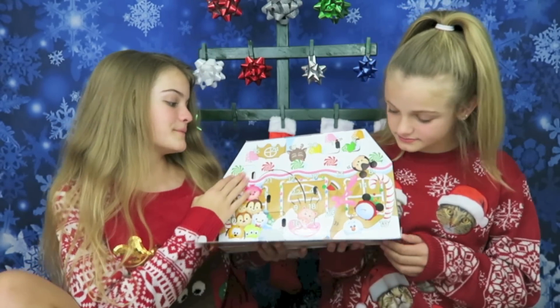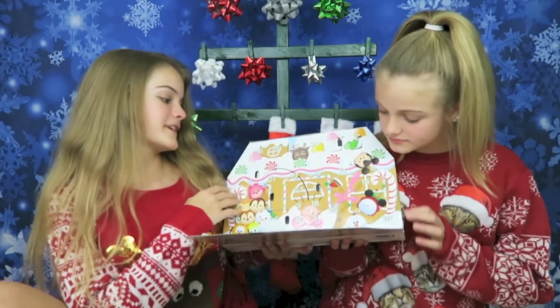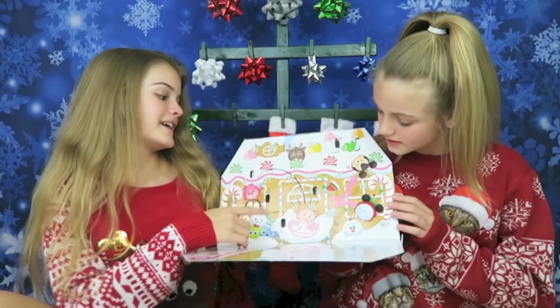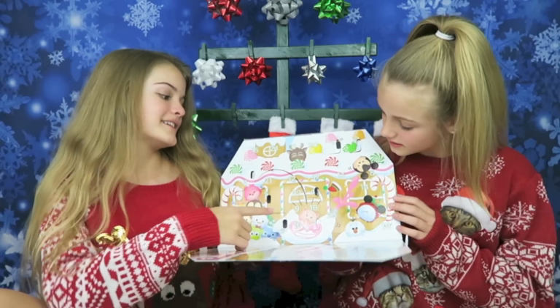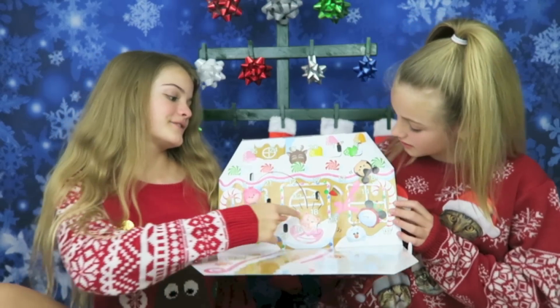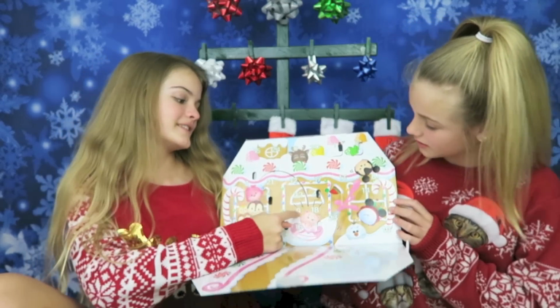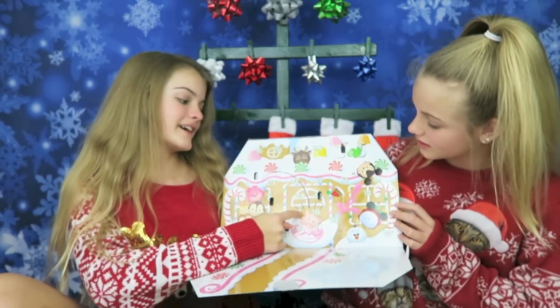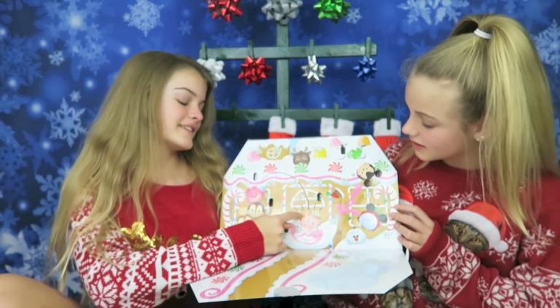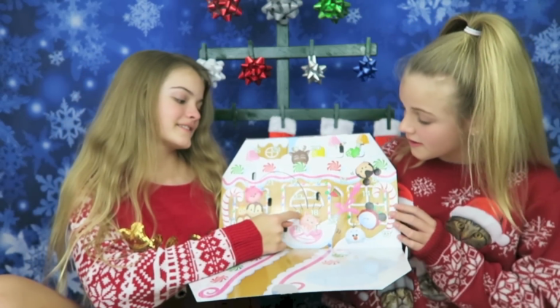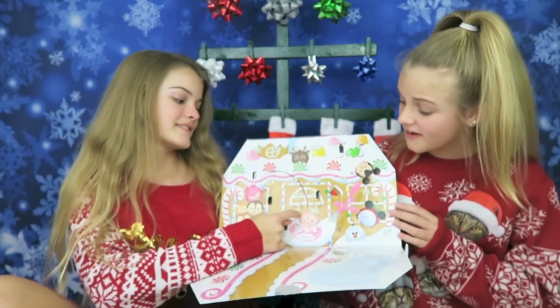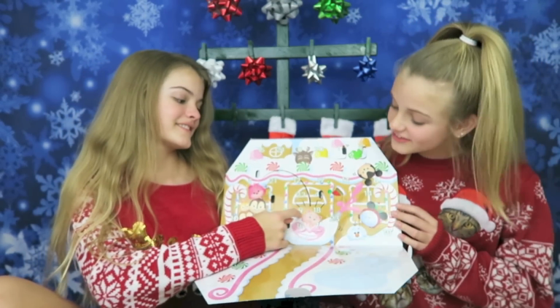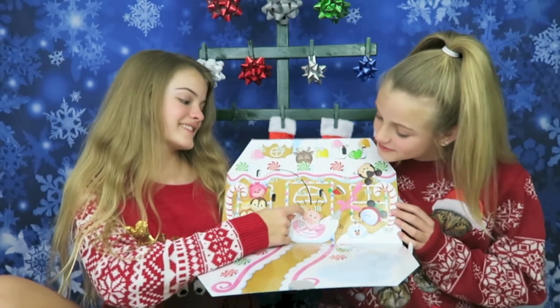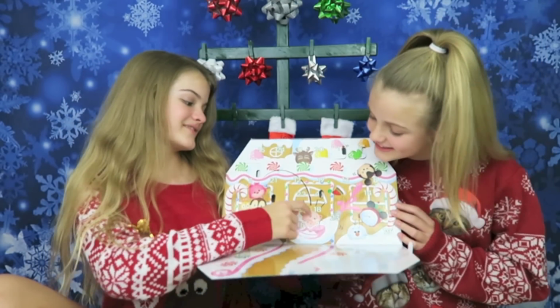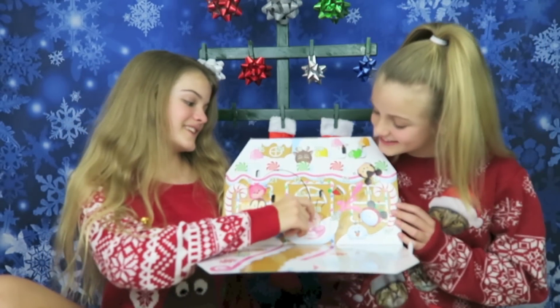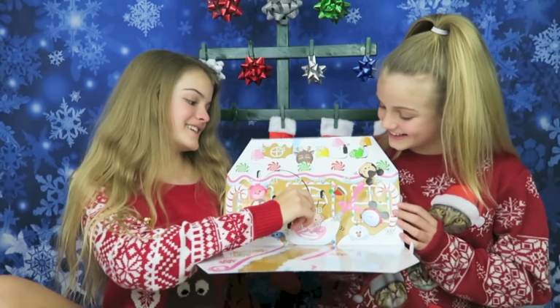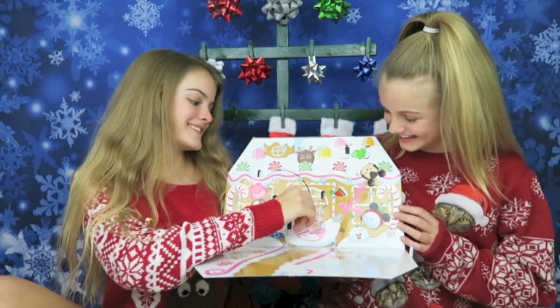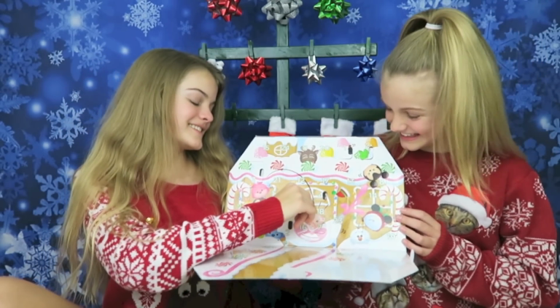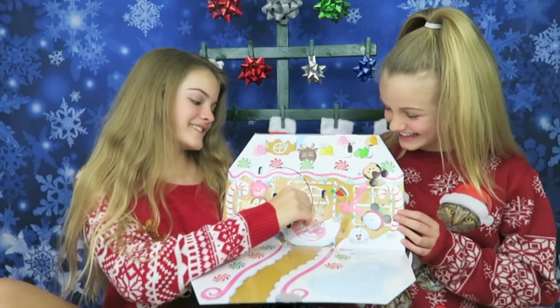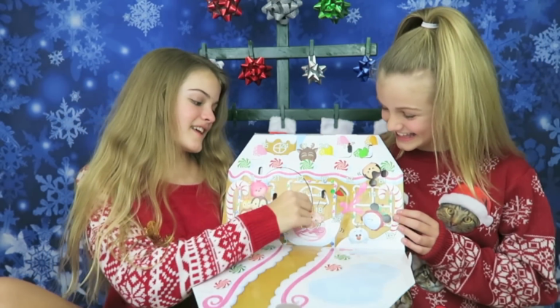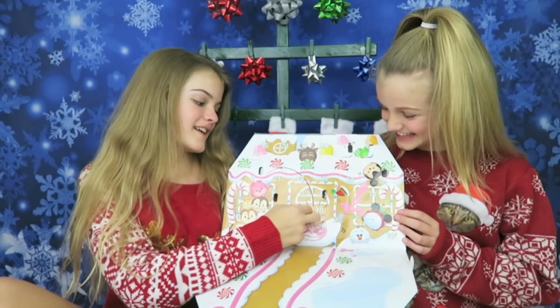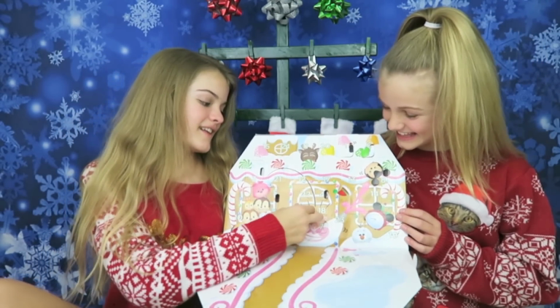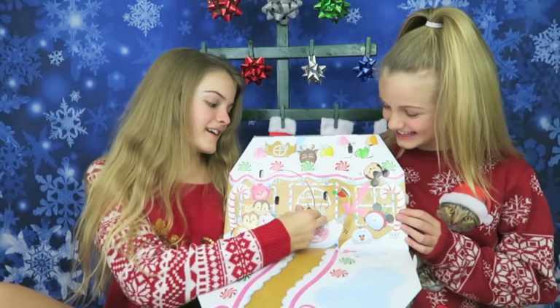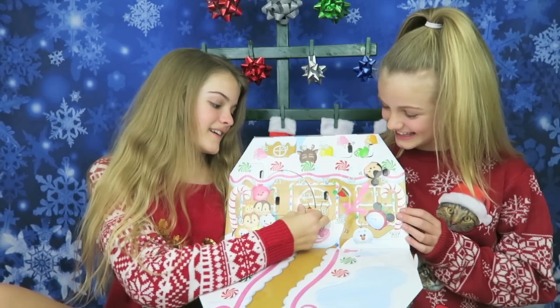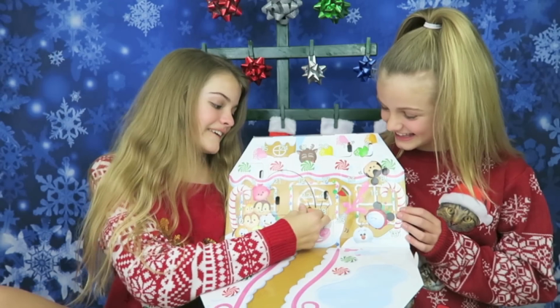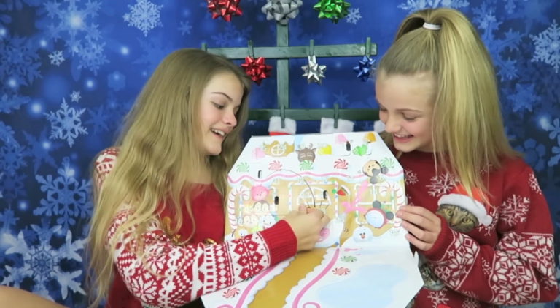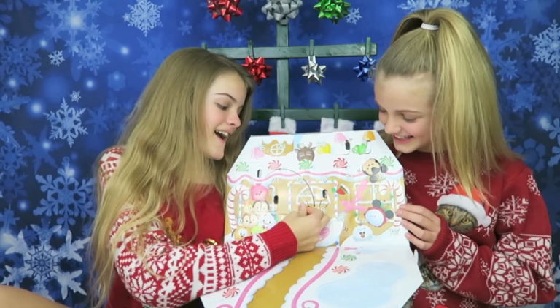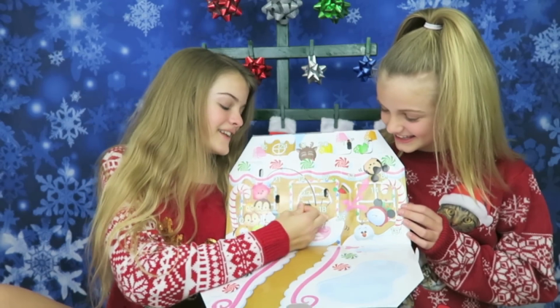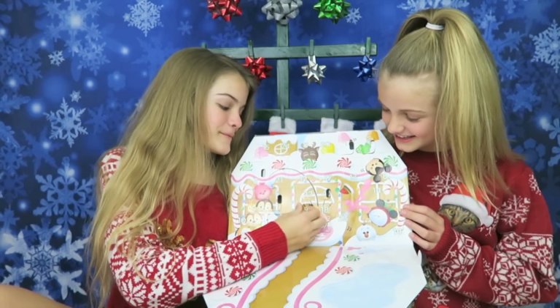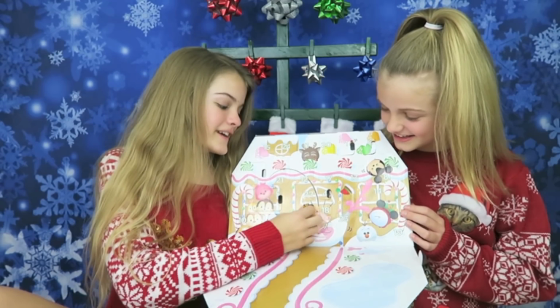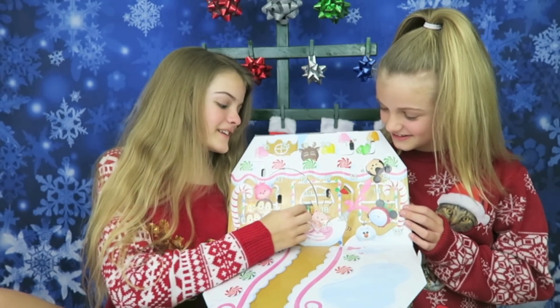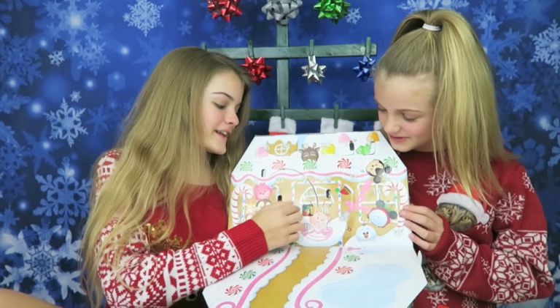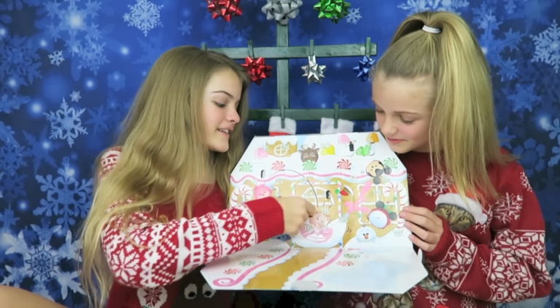Number 9 is right there. It's so tiny! I don't want to break it — got it.